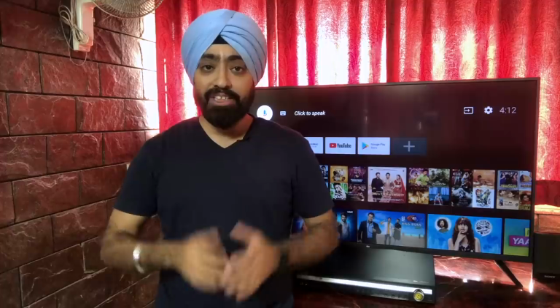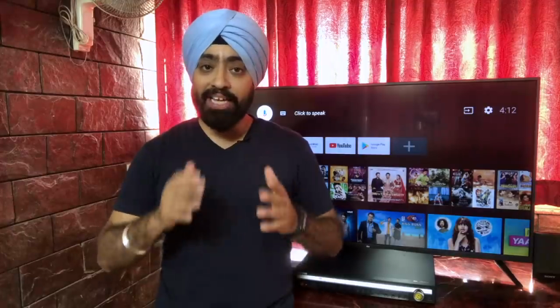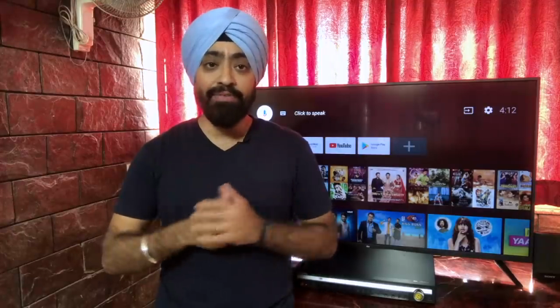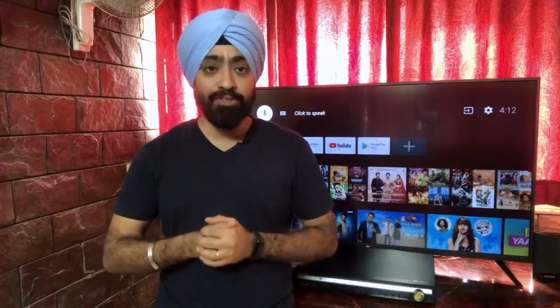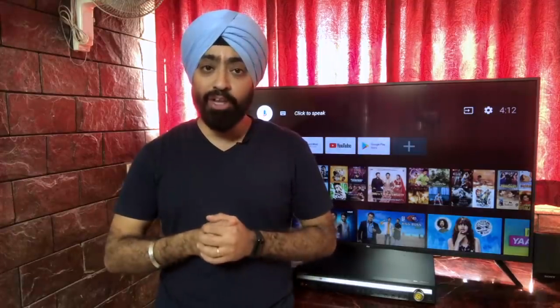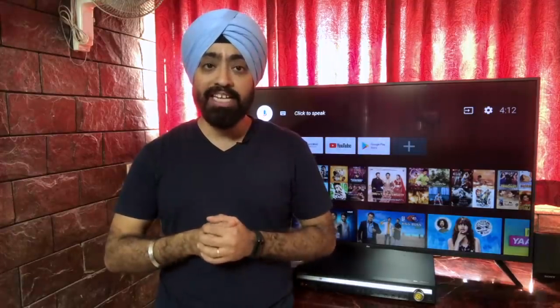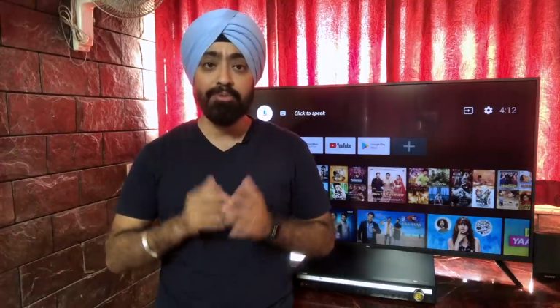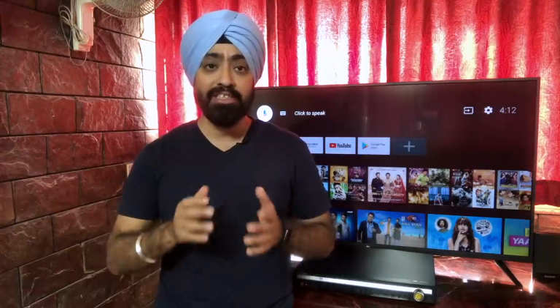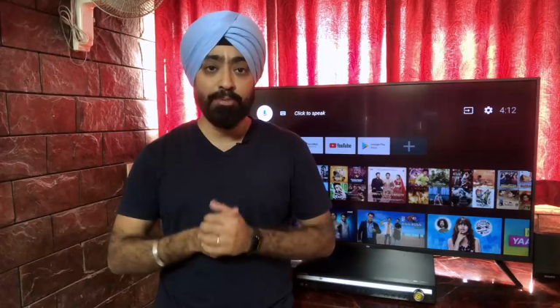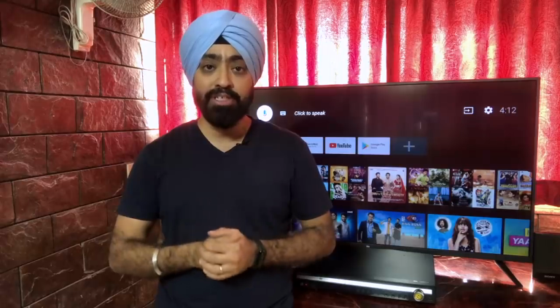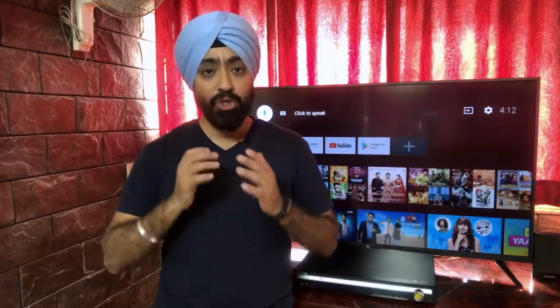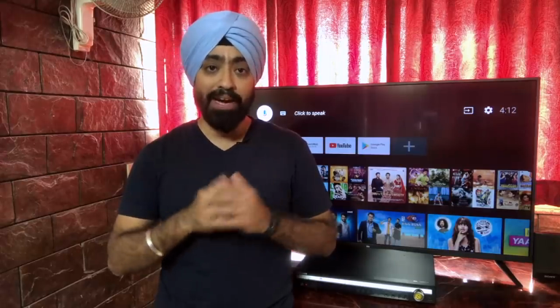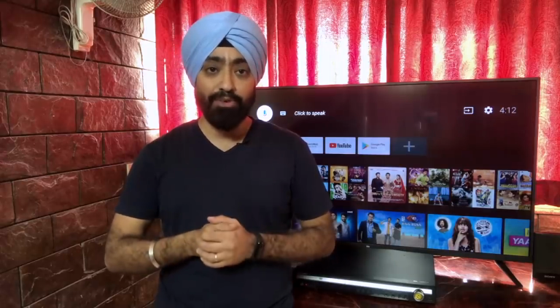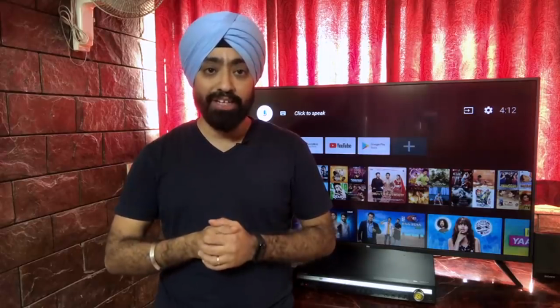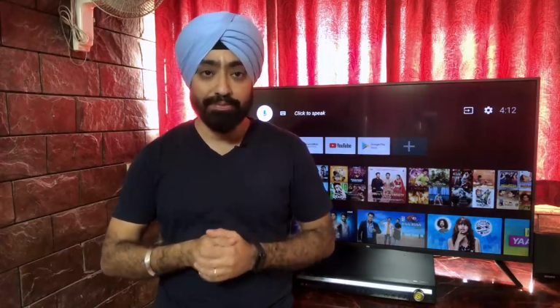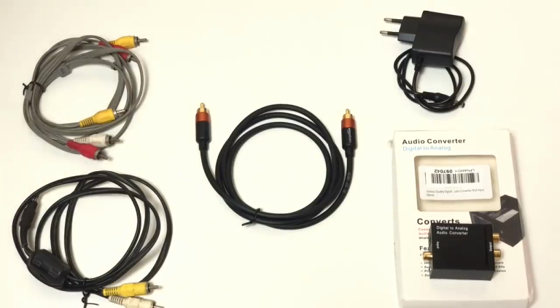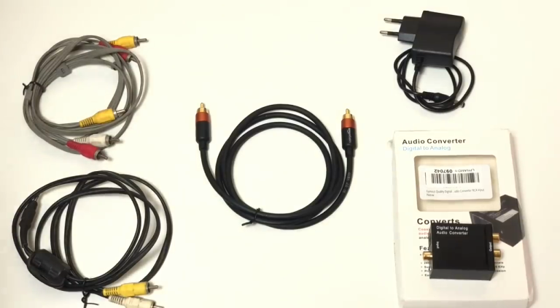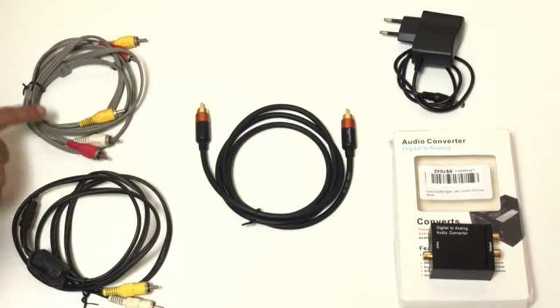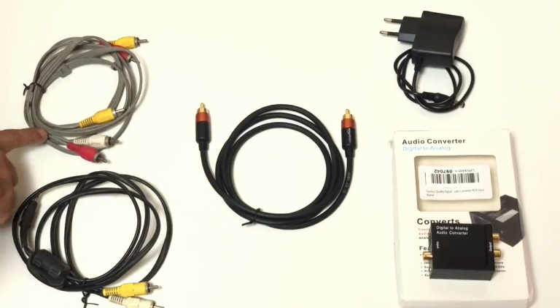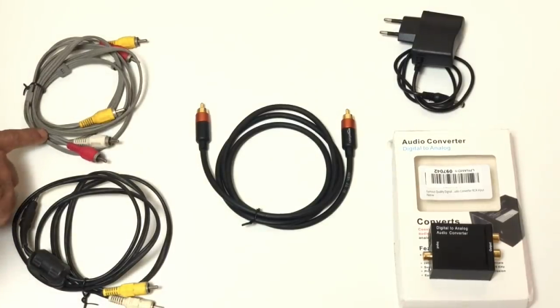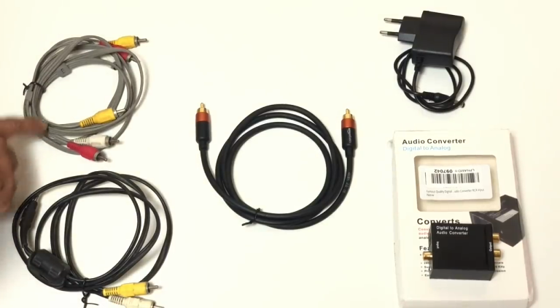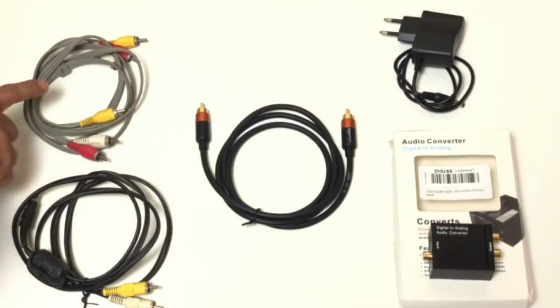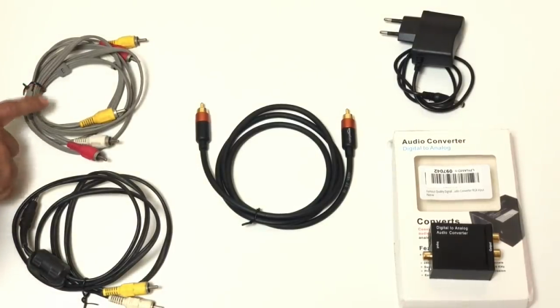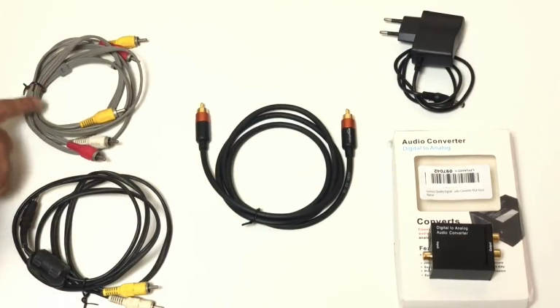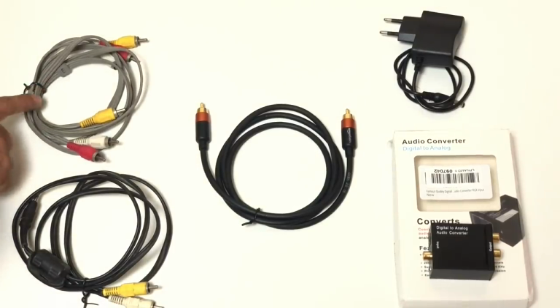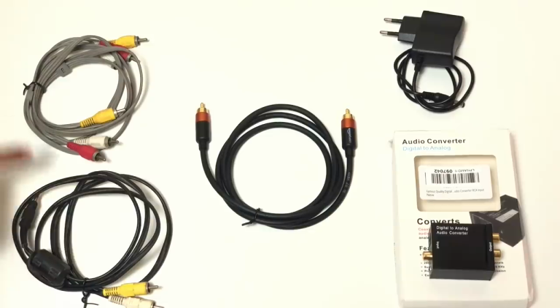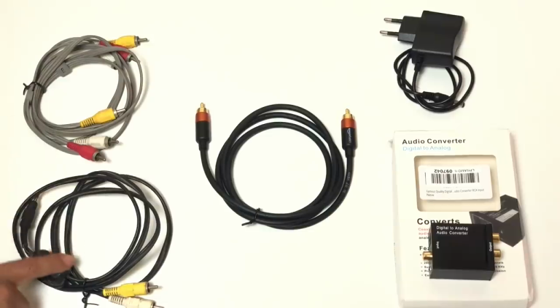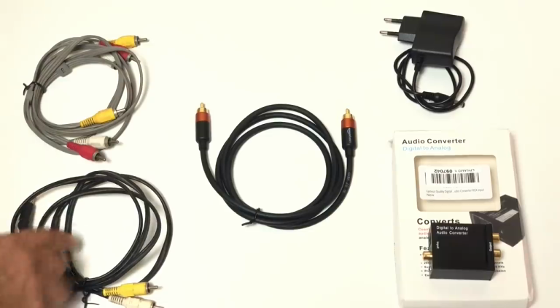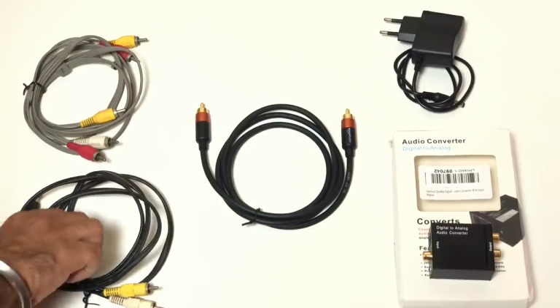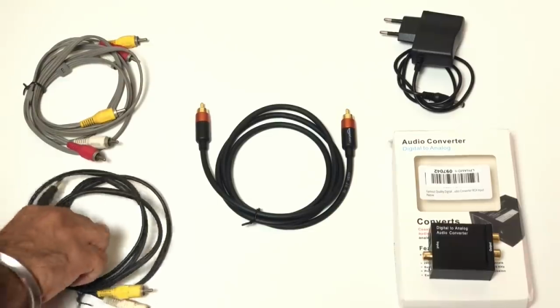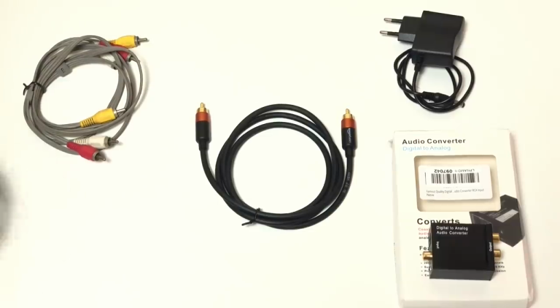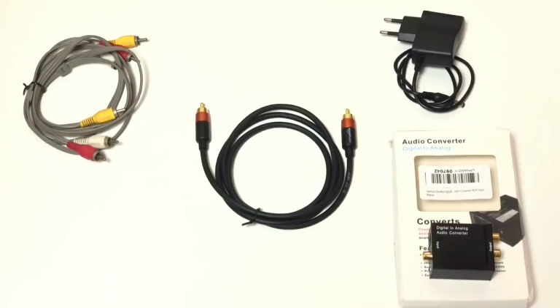I'll leave links for all these items in the description, you can buy them from there. I have a line-in connection on my home theater system, so I am going to use the RCA cable. I'm not using the 3.5mm one, we'll keep that aside.